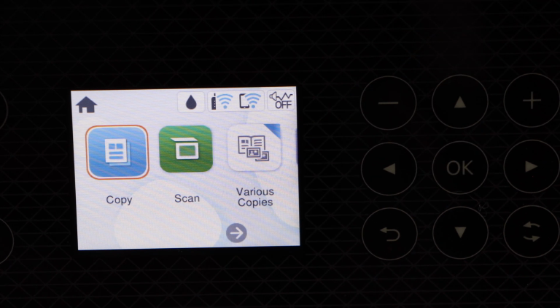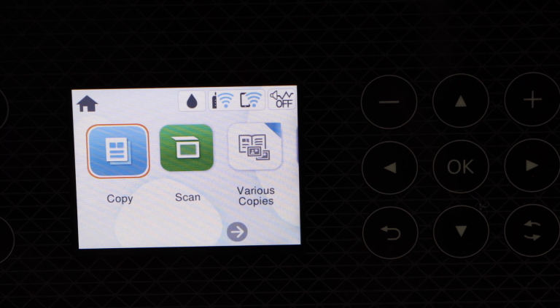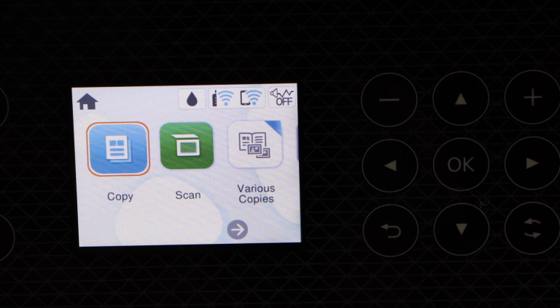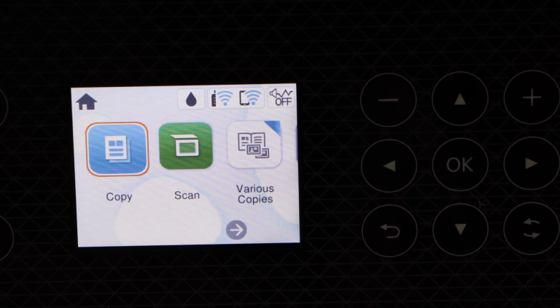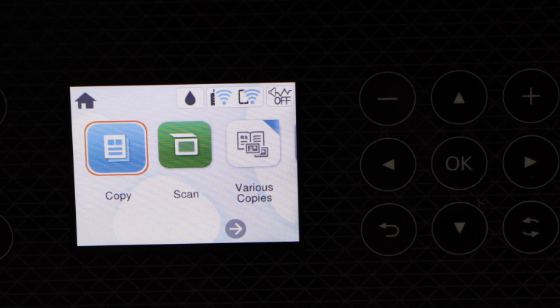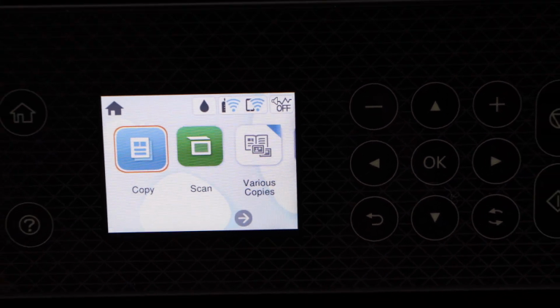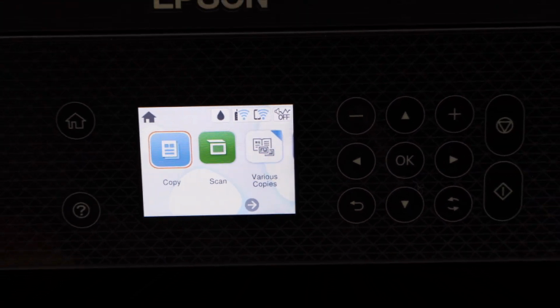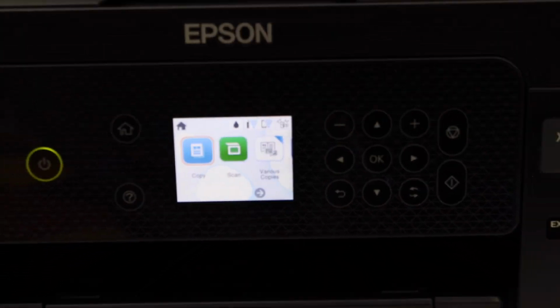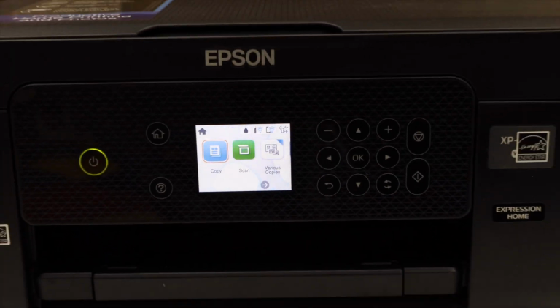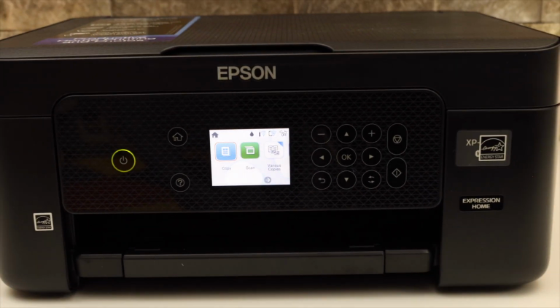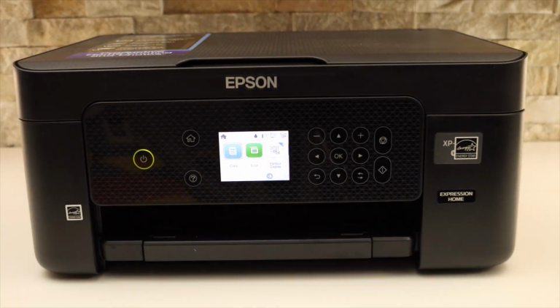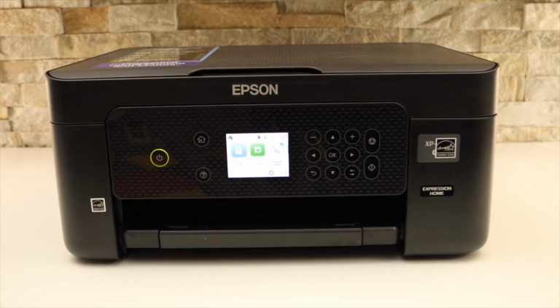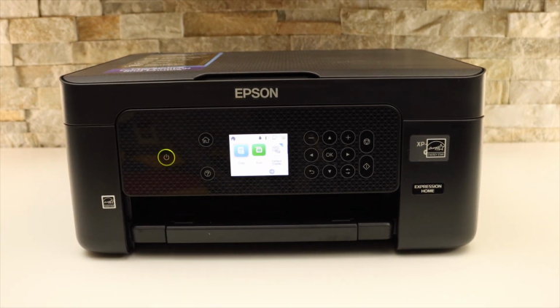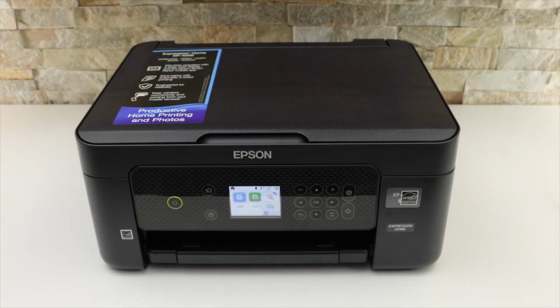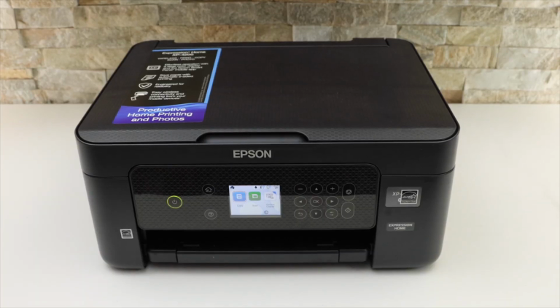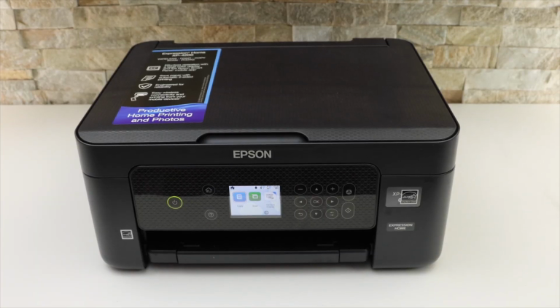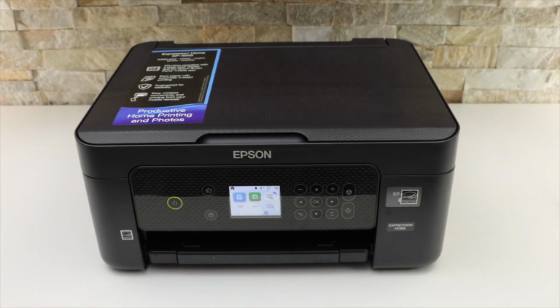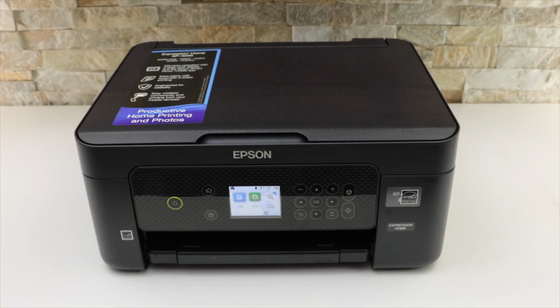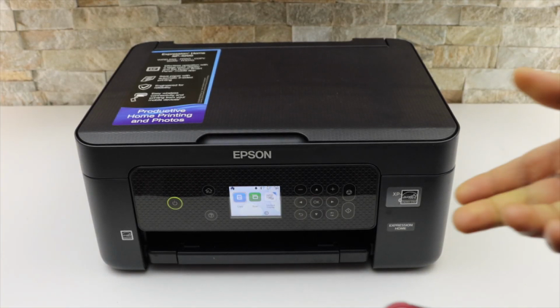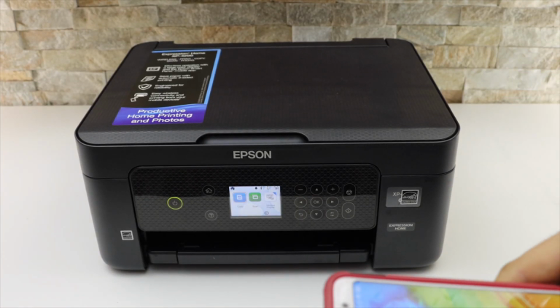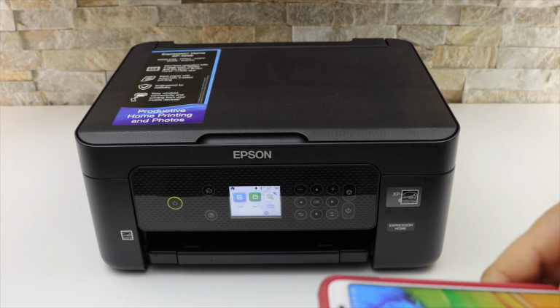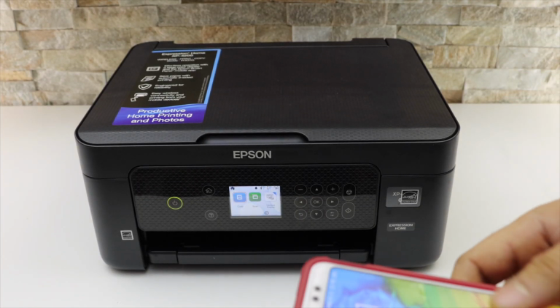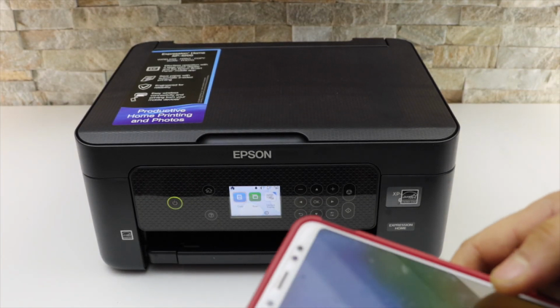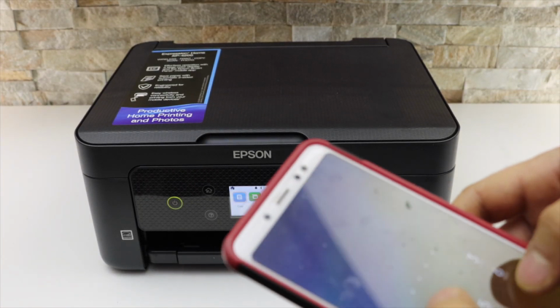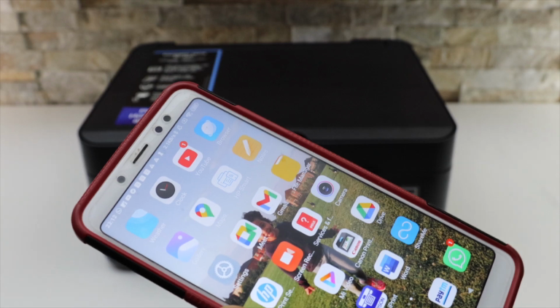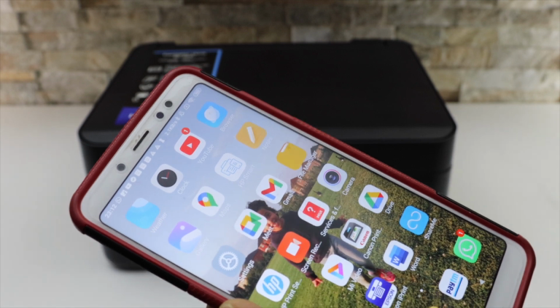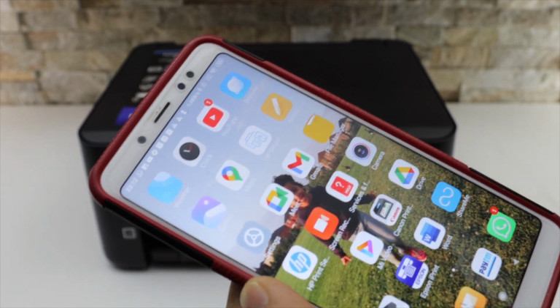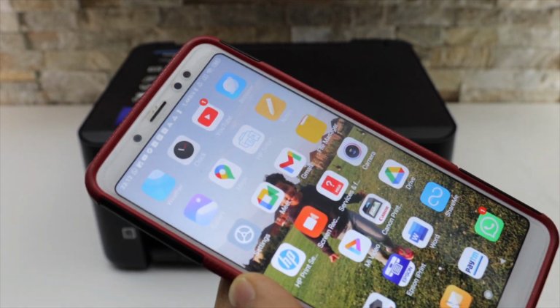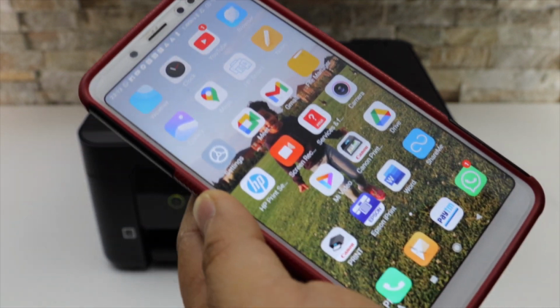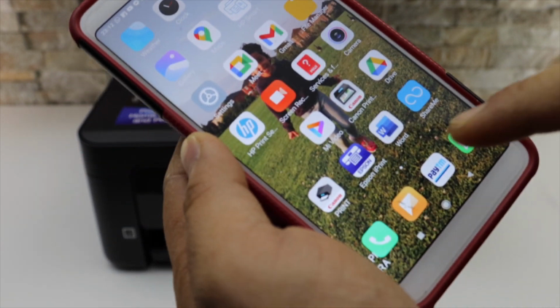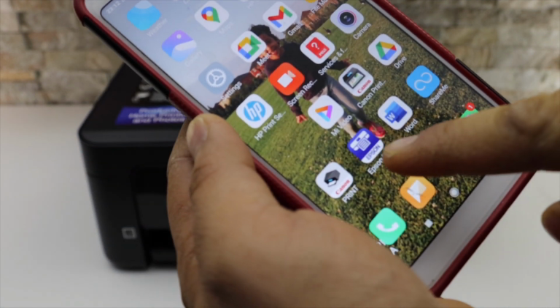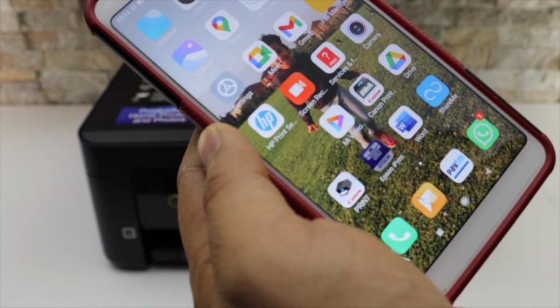Next is to add this printer to a device for printing or scanning. For example, I'm going to add it on my Android phone. Download the Epson iPrint app from the App Store.